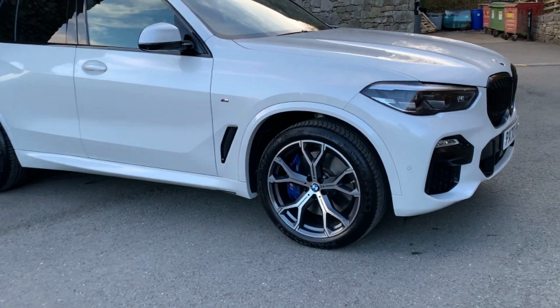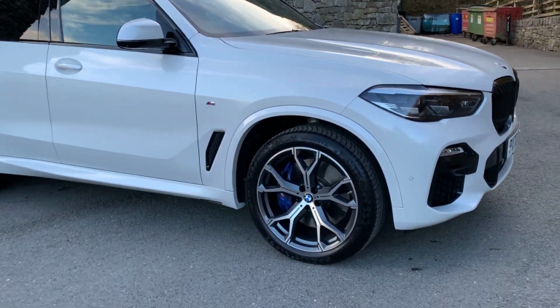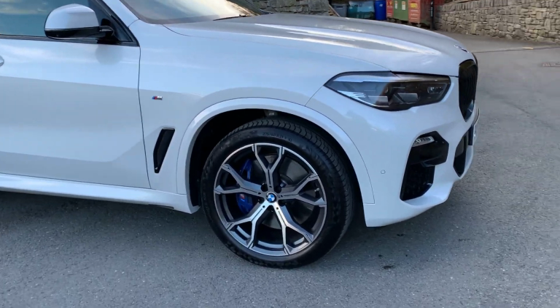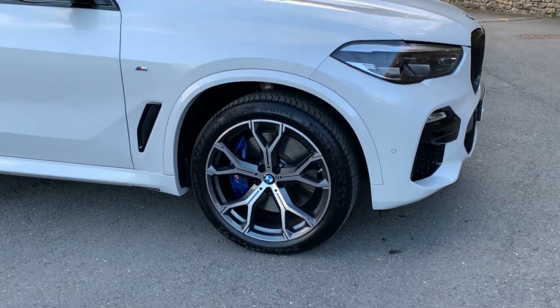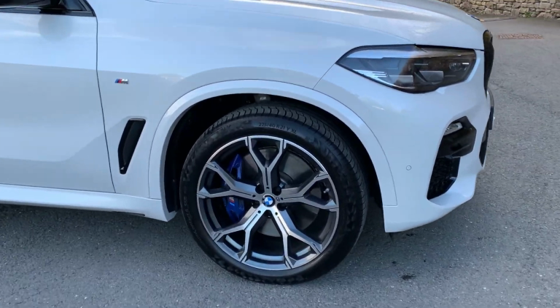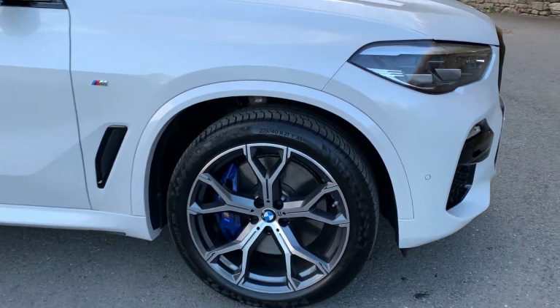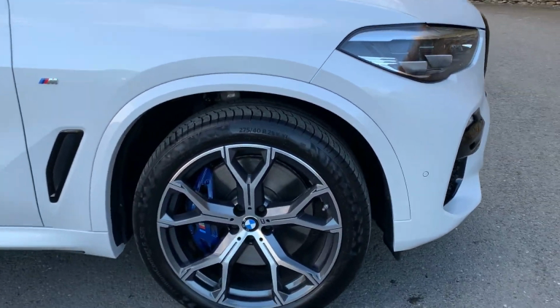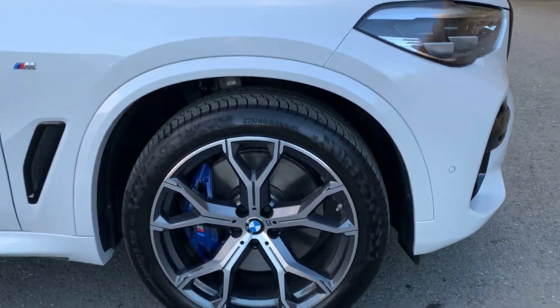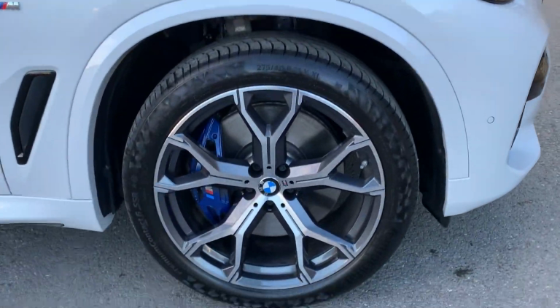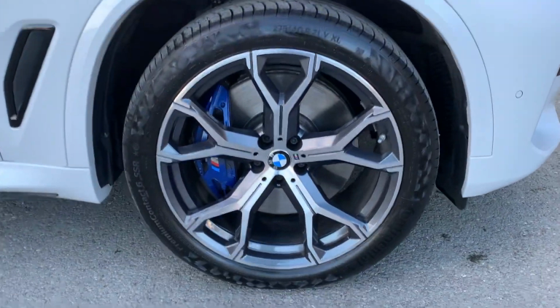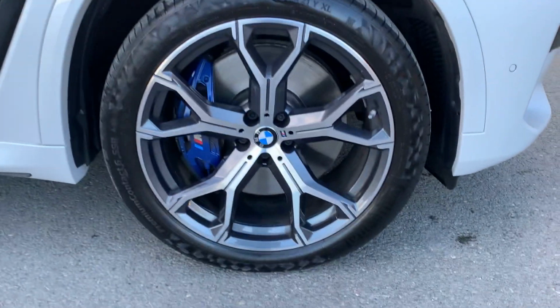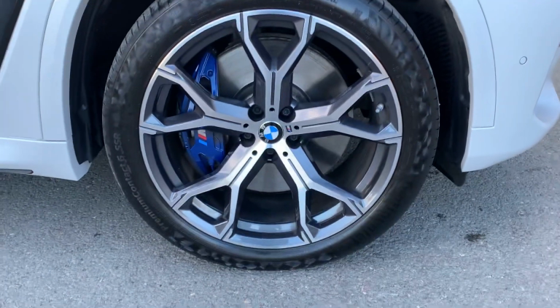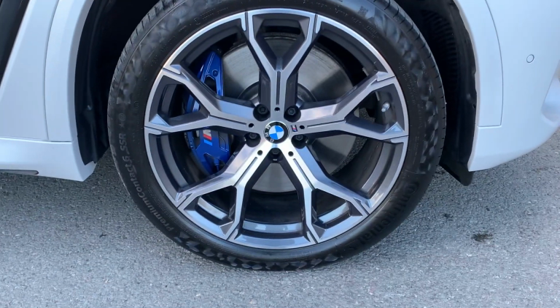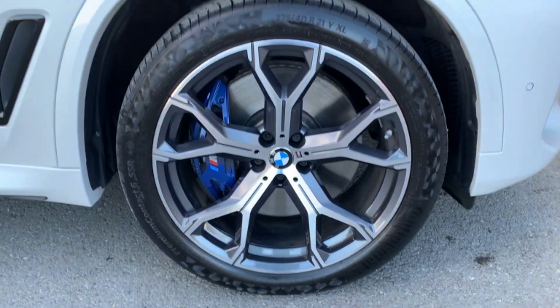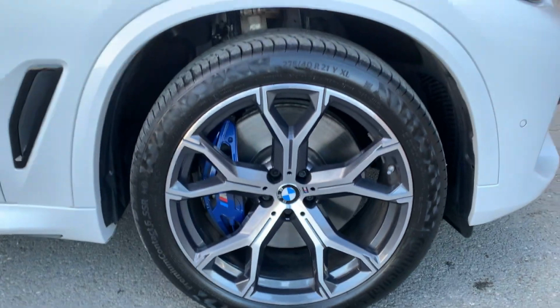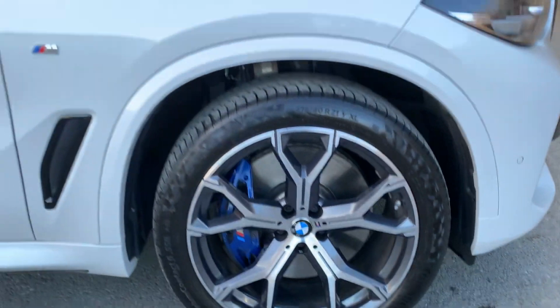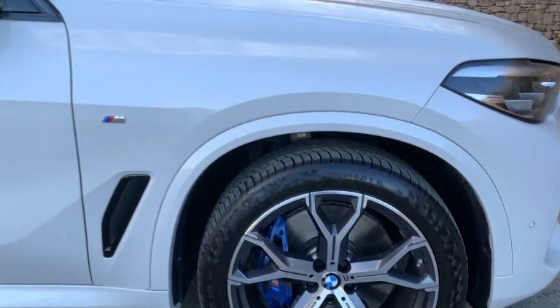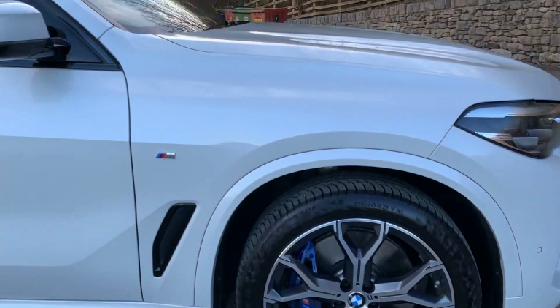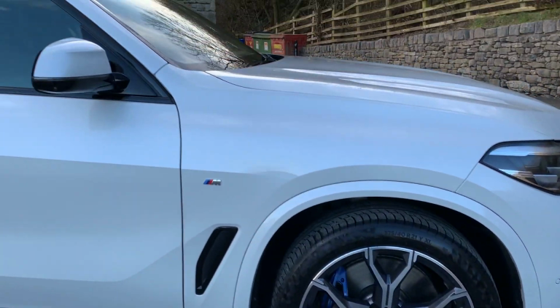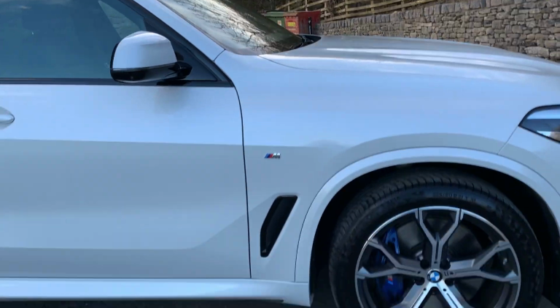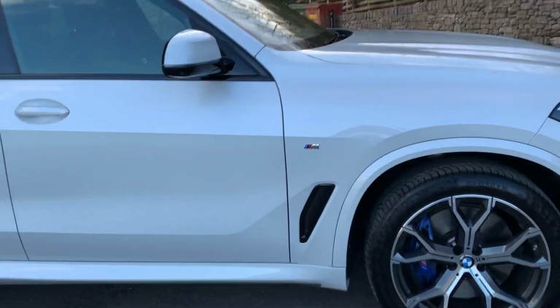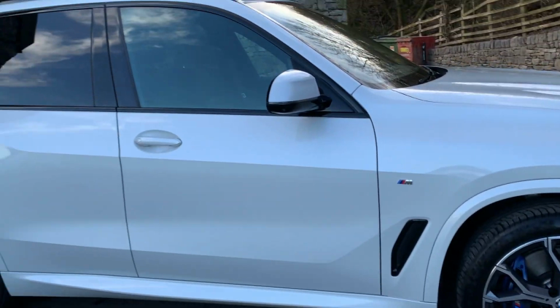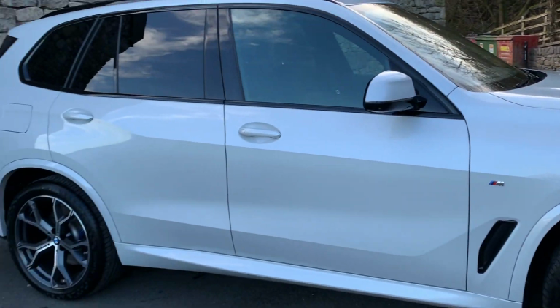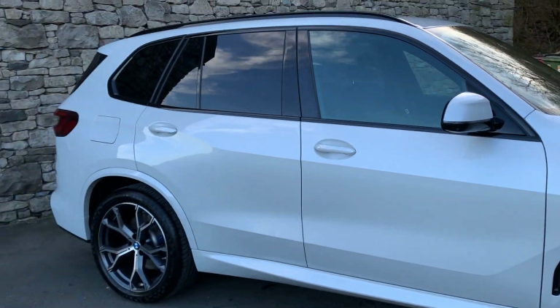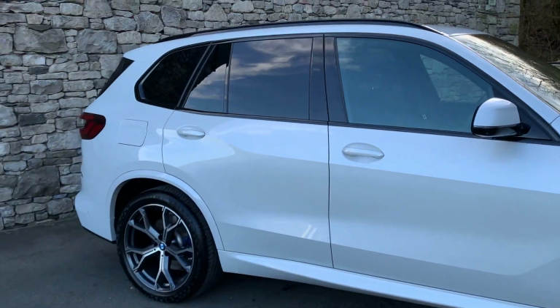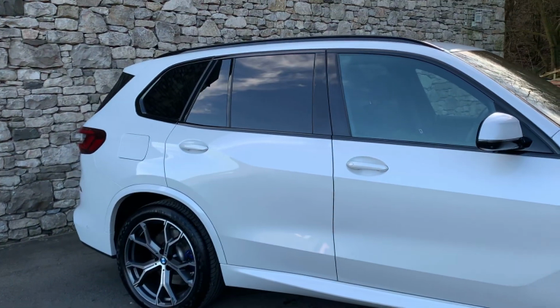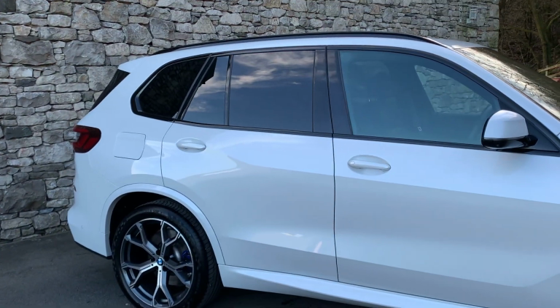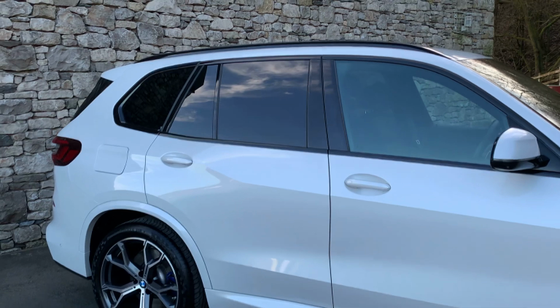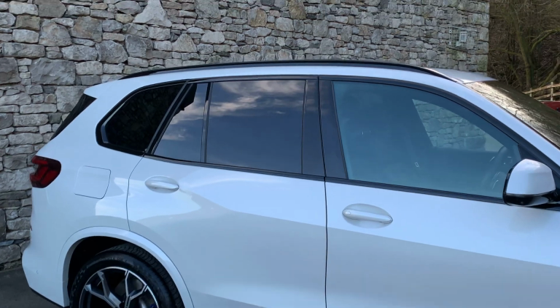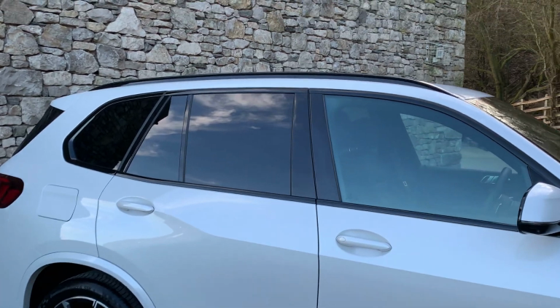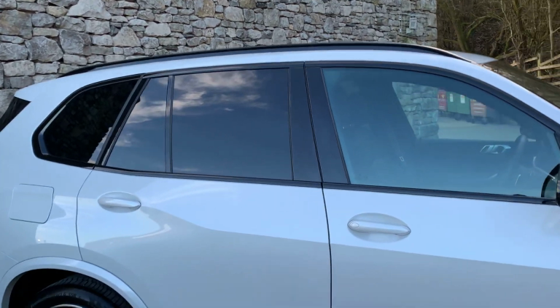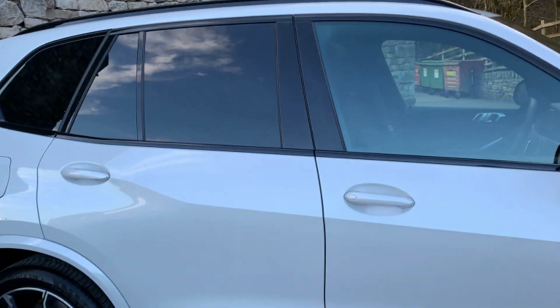These gorgeous 21 inch alloy wheels, diamond cut with the M Sport brakes — some blue brake calipers behind there. Privacy glass on the back, and black roof rails.